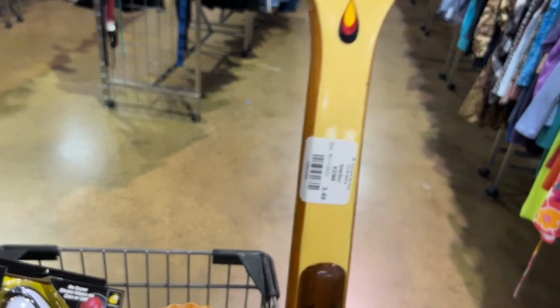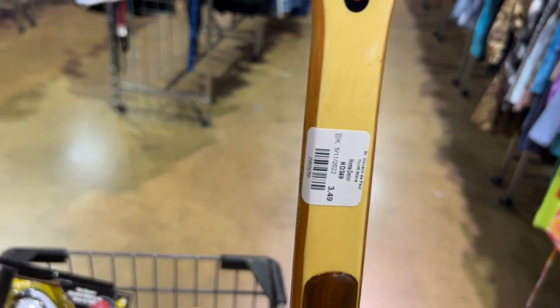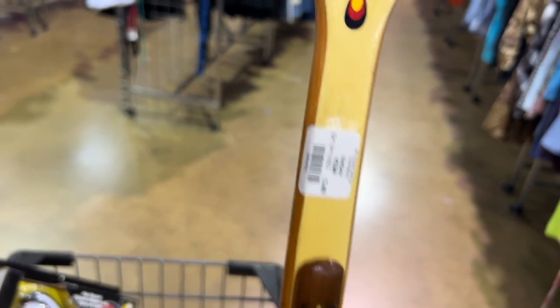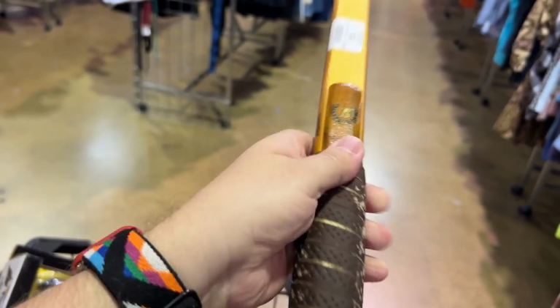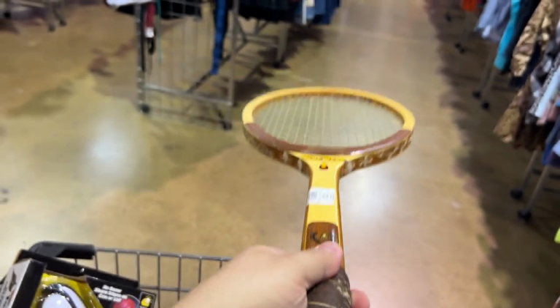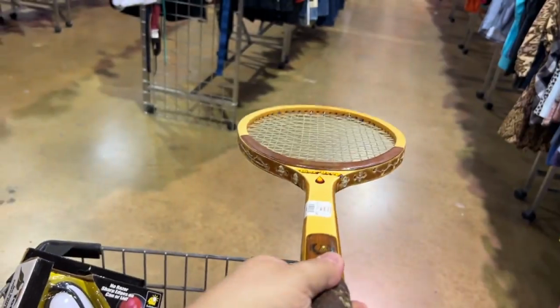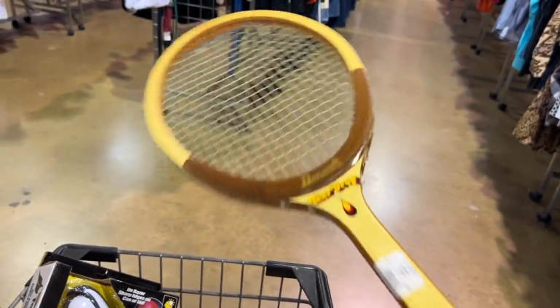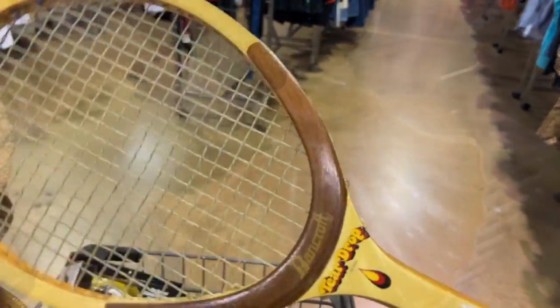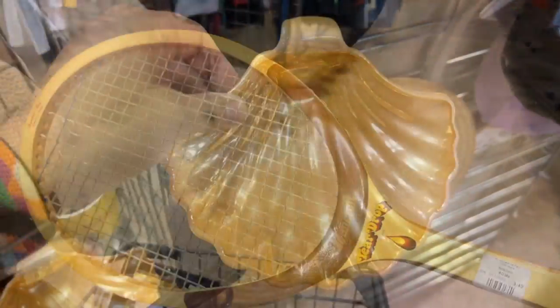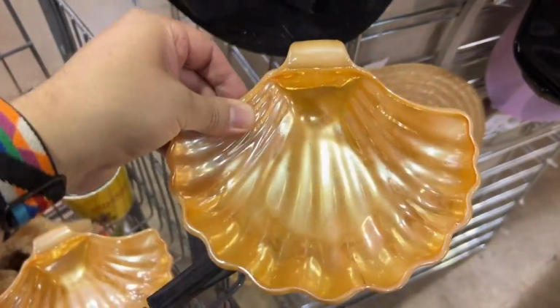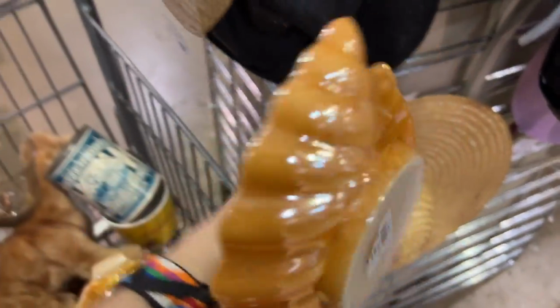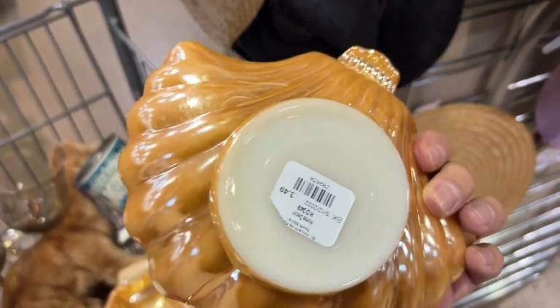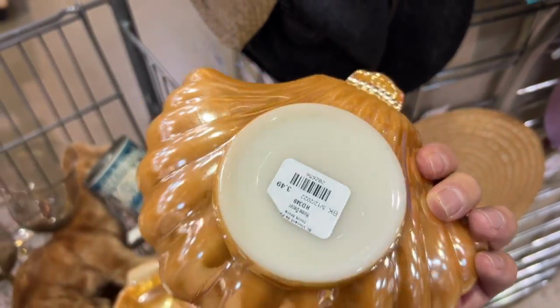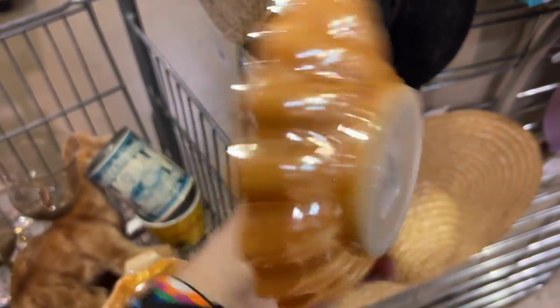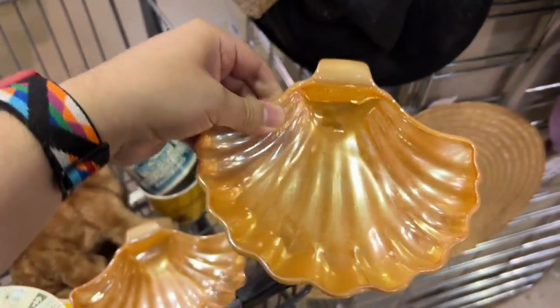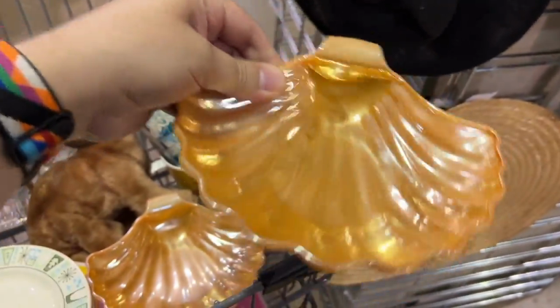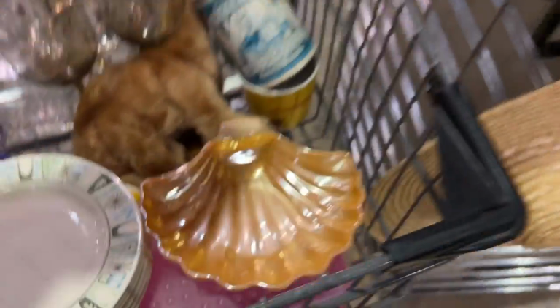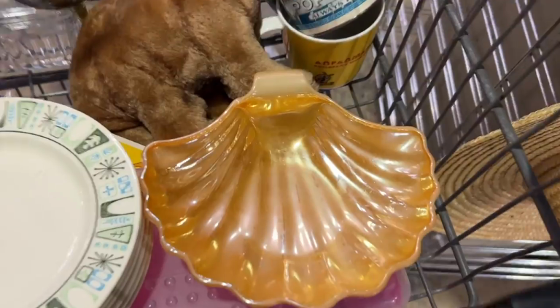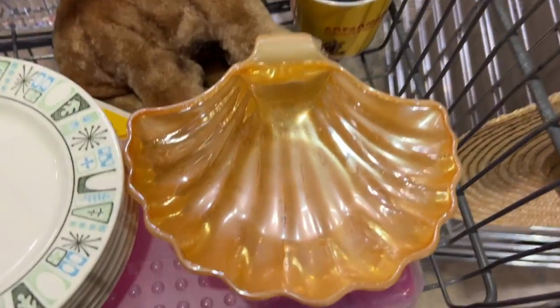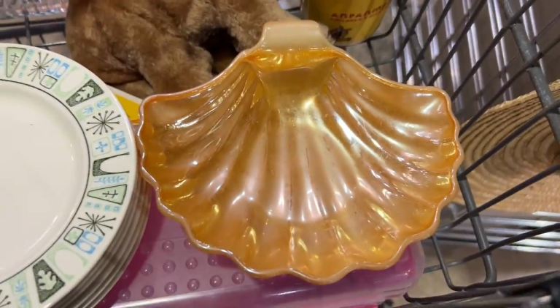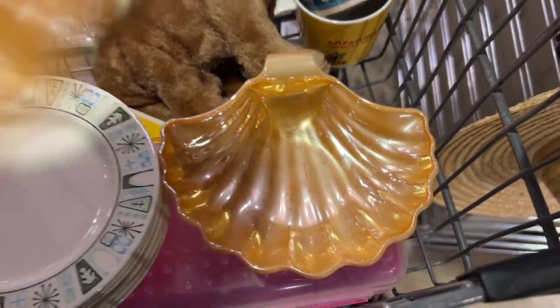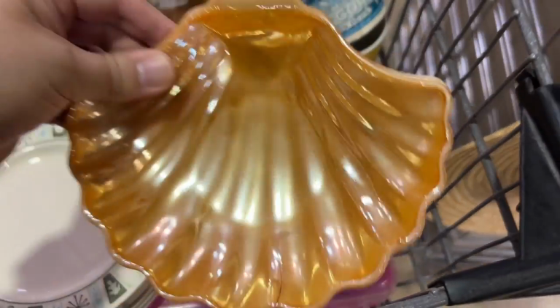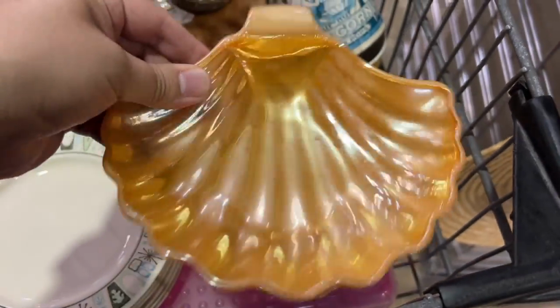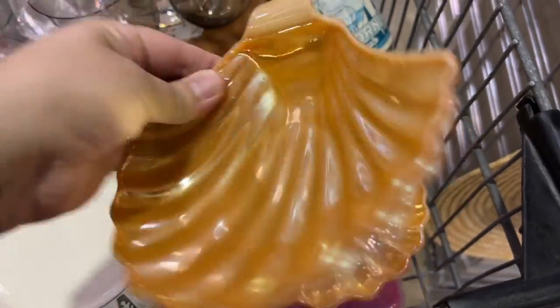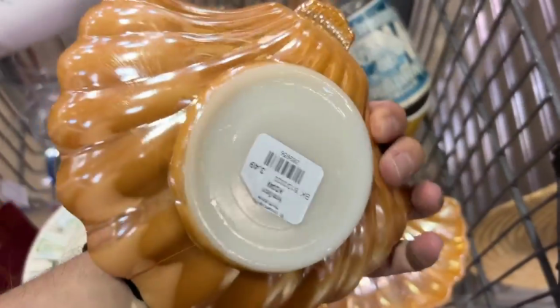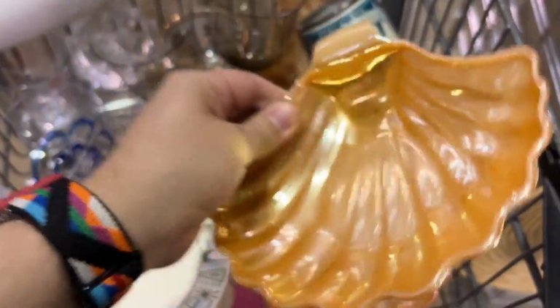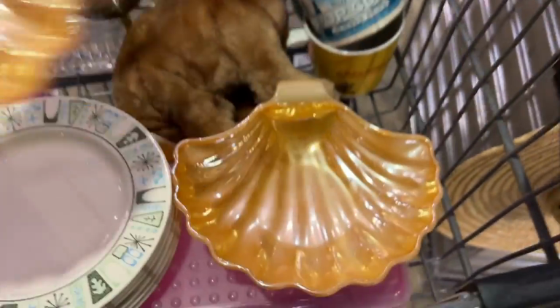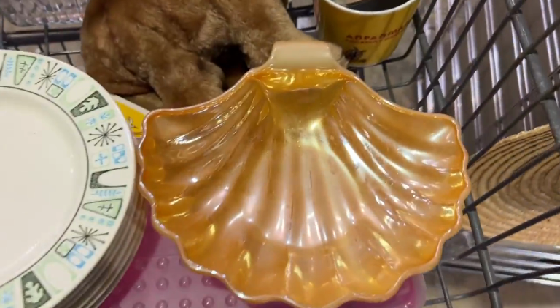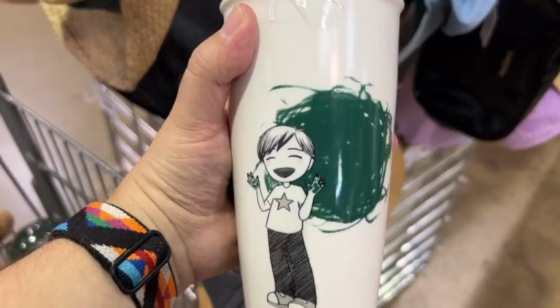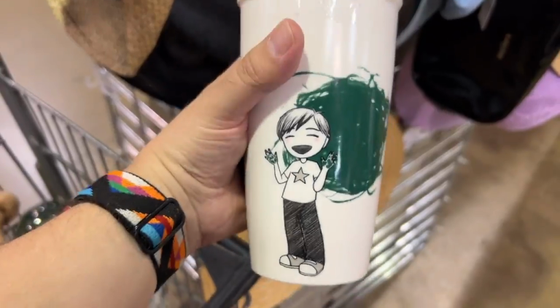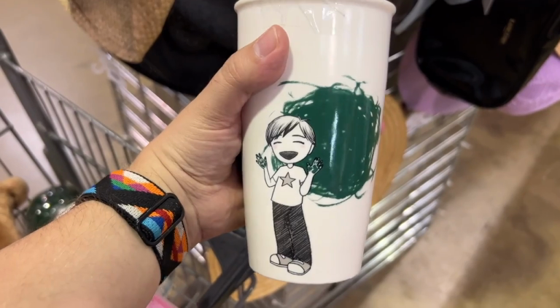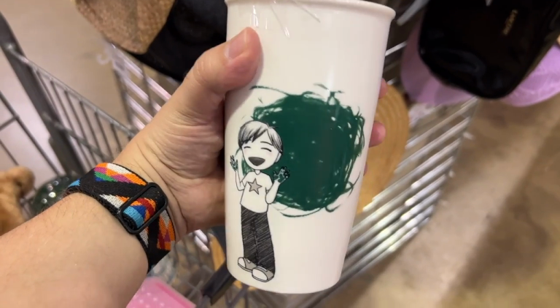I really liked these peach lusterware clamshells but for $3.49 each I had to pass. I'd probably get them for a dollar — there's not much wiggle room there.